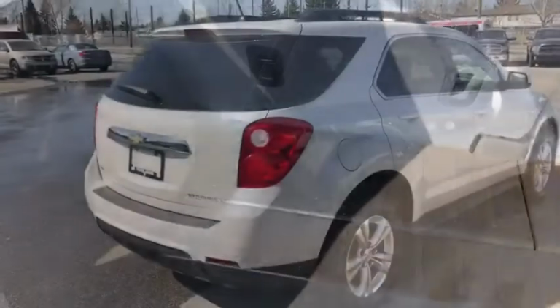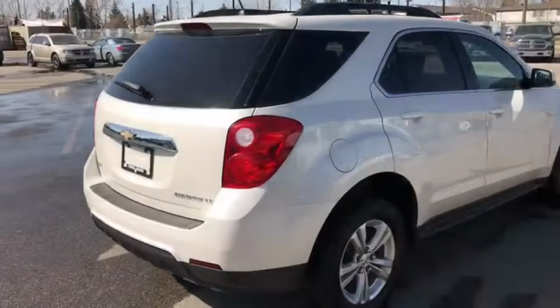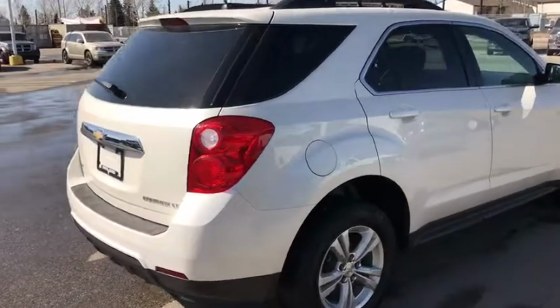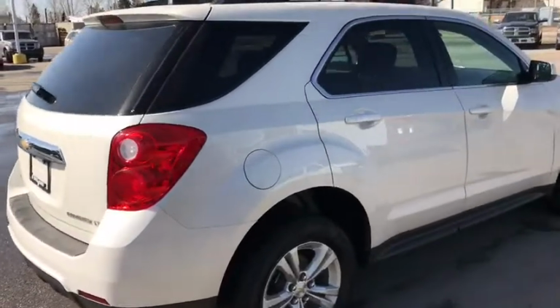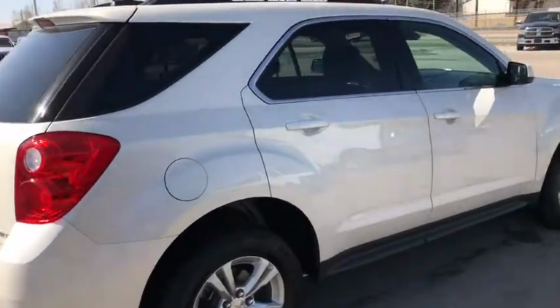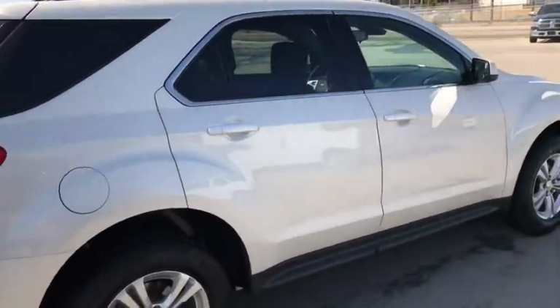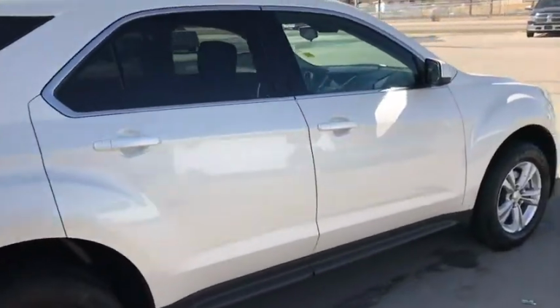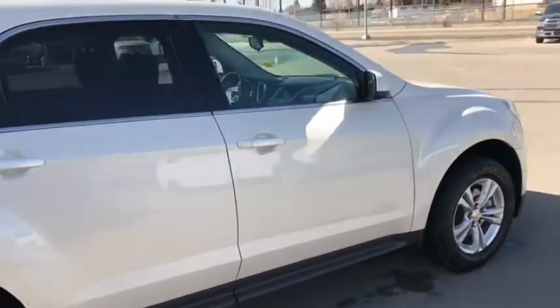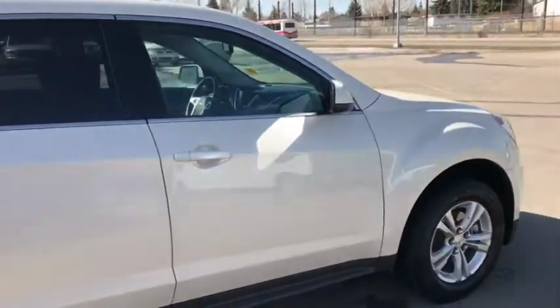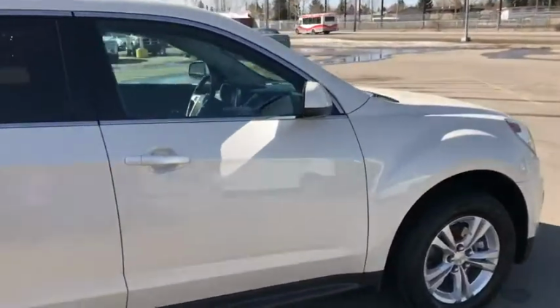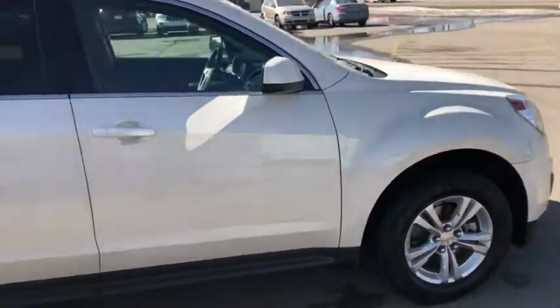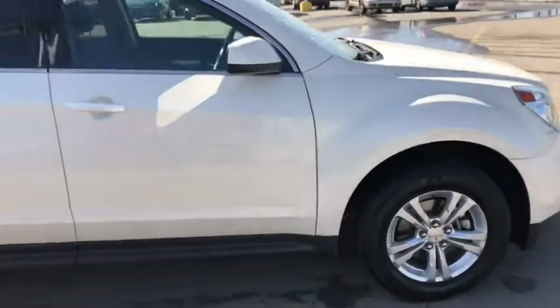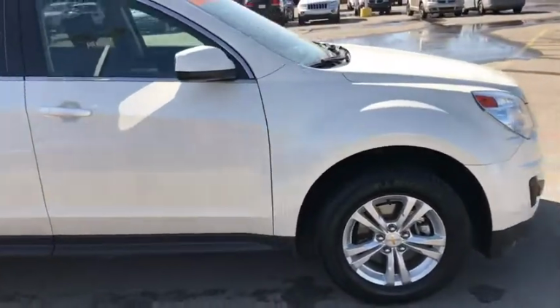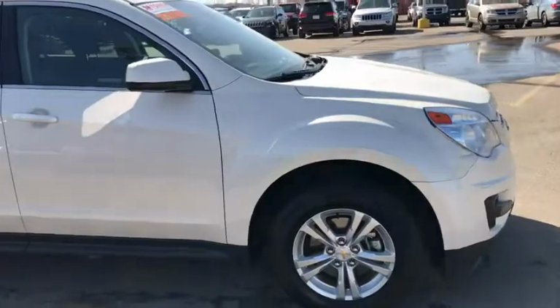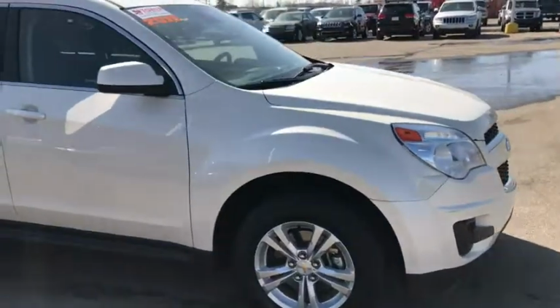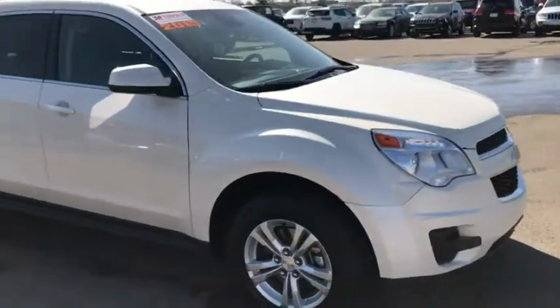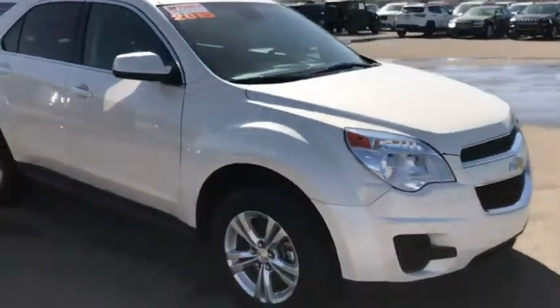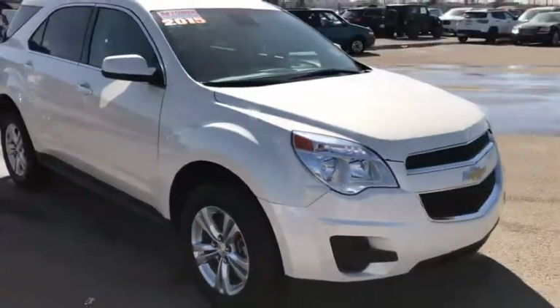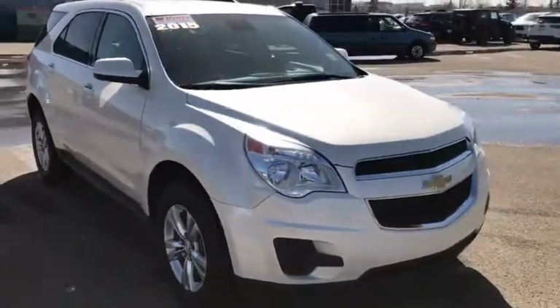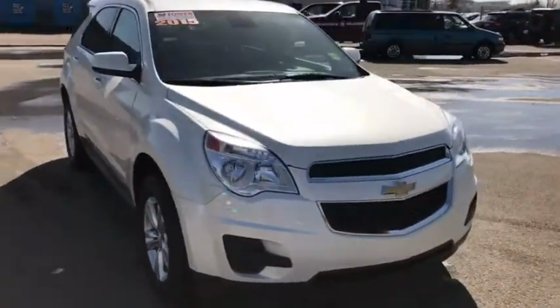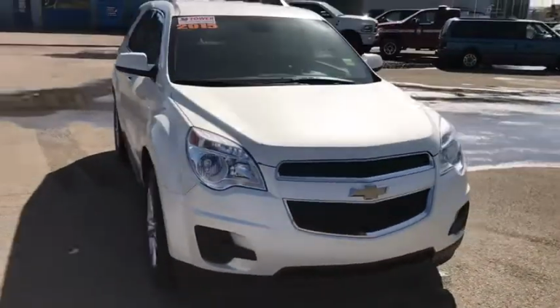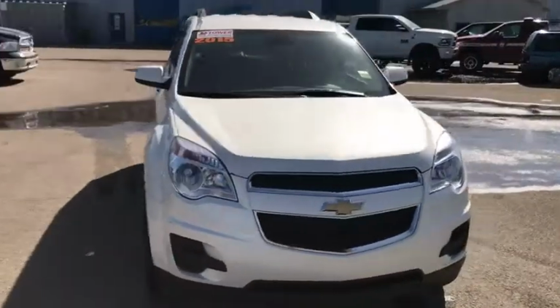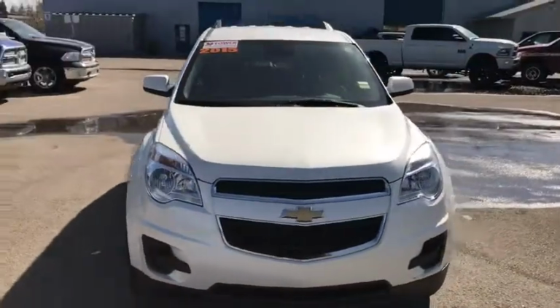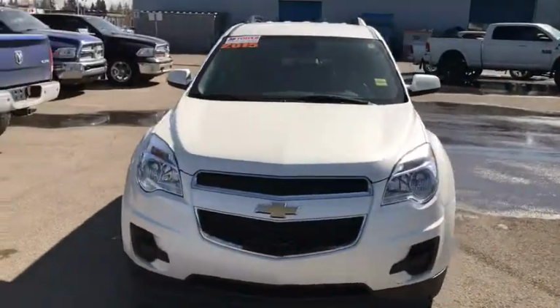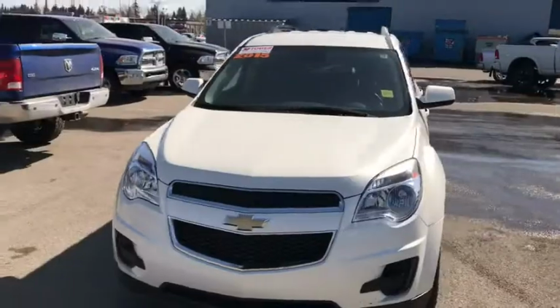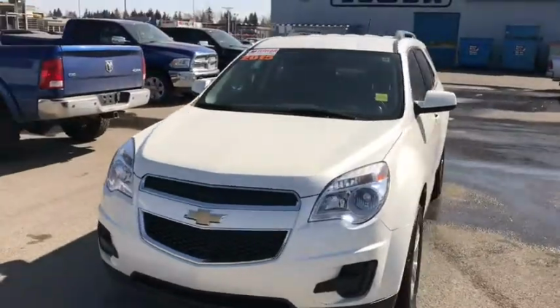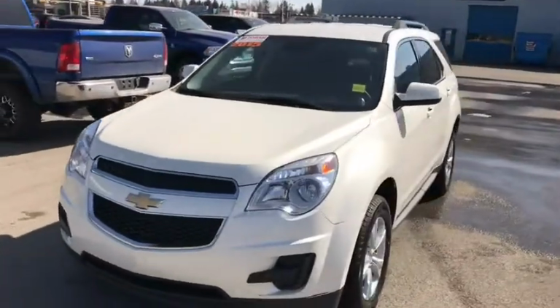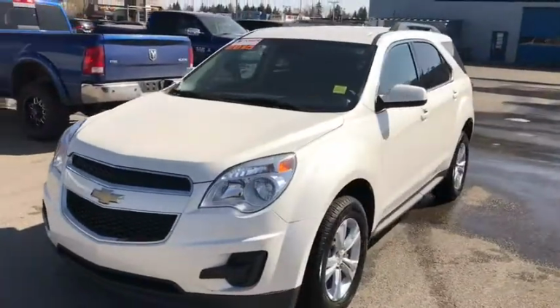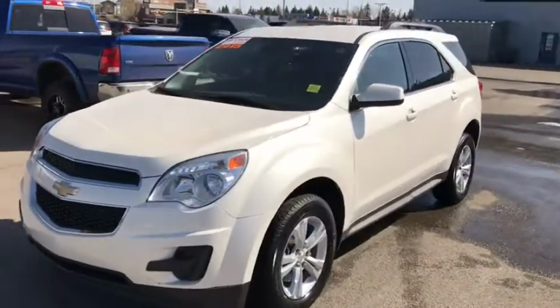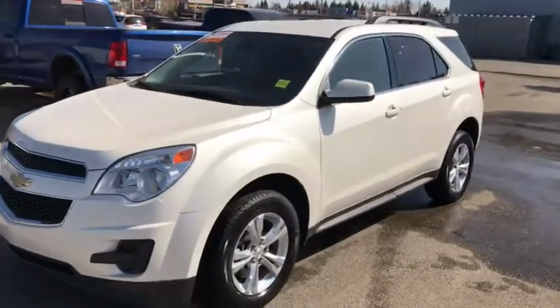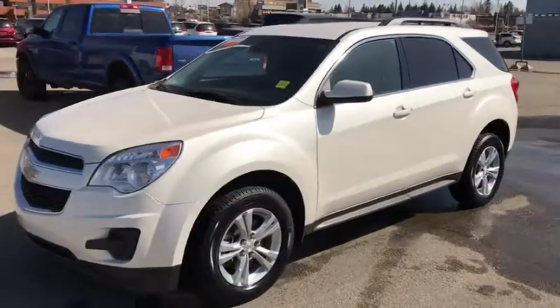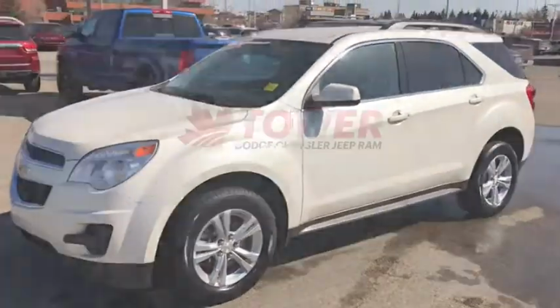And that's the 2015 Chevy Equinox LT in pearl white. If you like what you see, come on down to Tower Chrysler today and take it for a test drive, or give us a call at 403-278-2020 for more information. Thanks for watching and we look forward to seeing you.